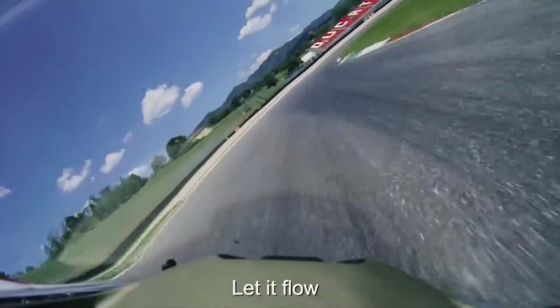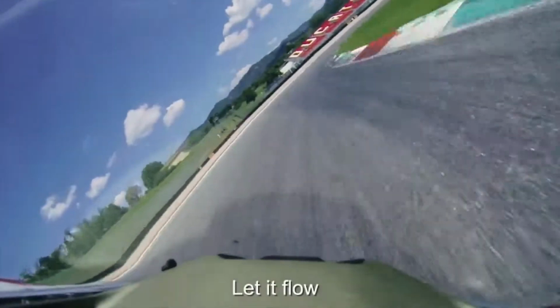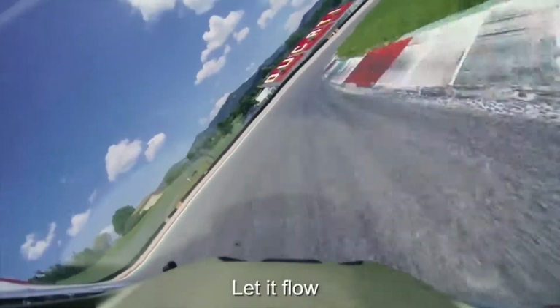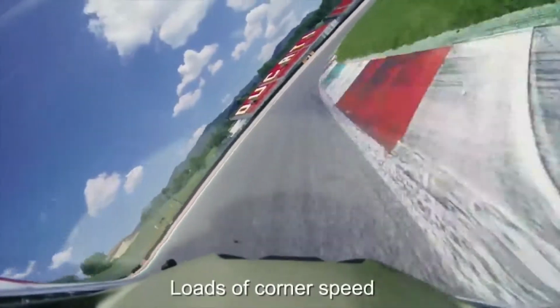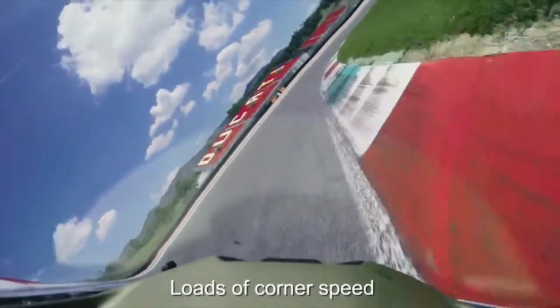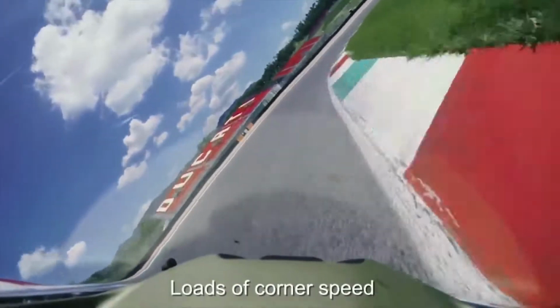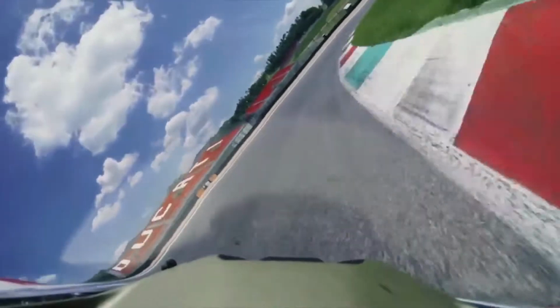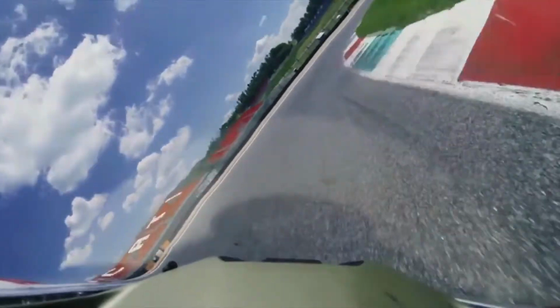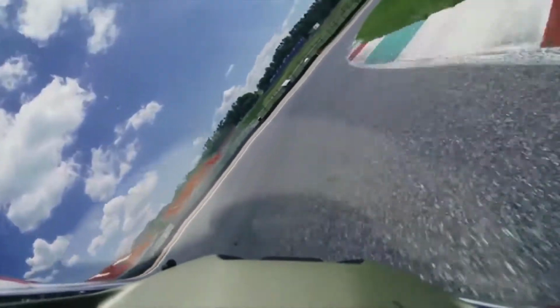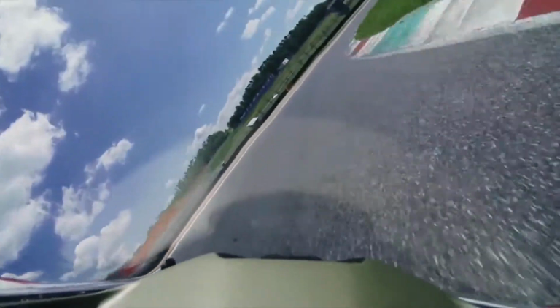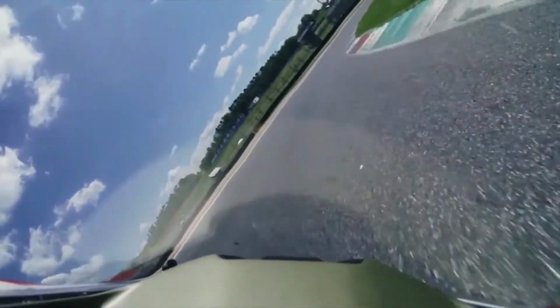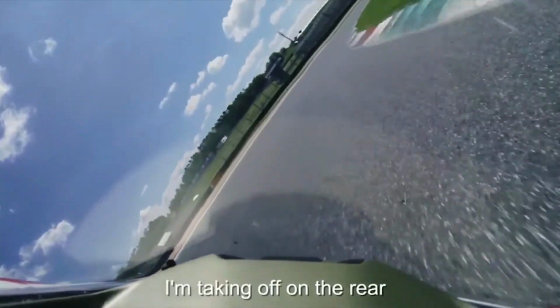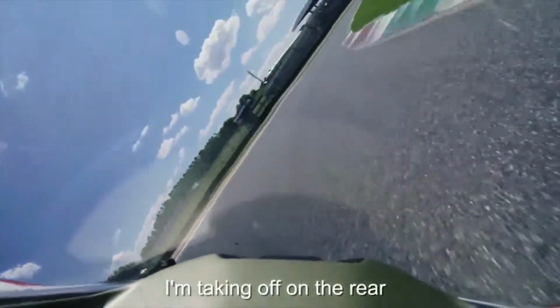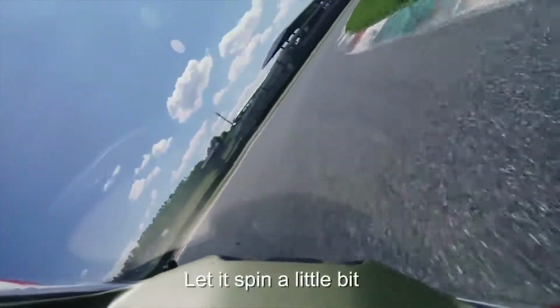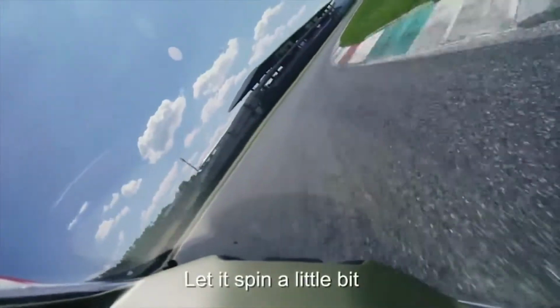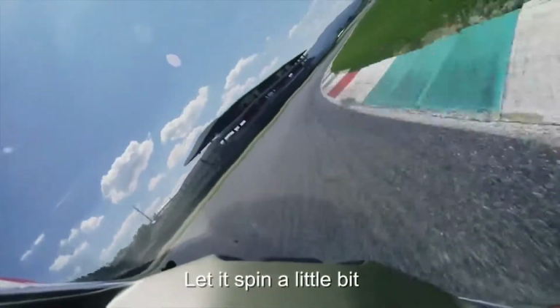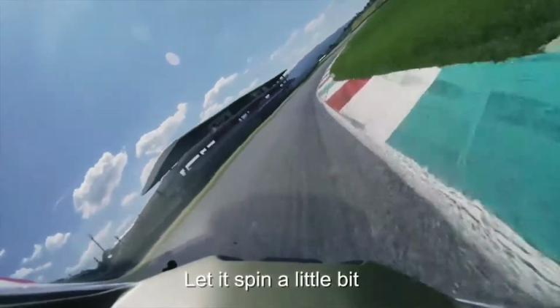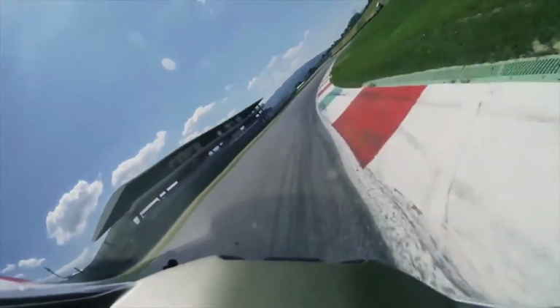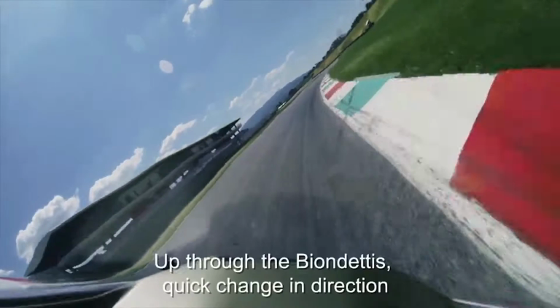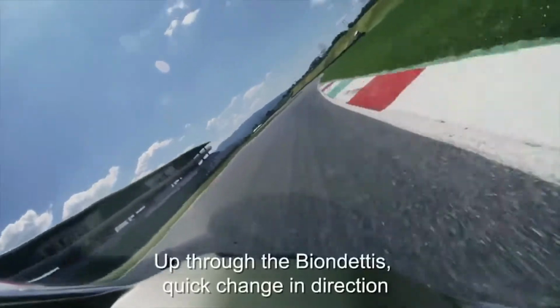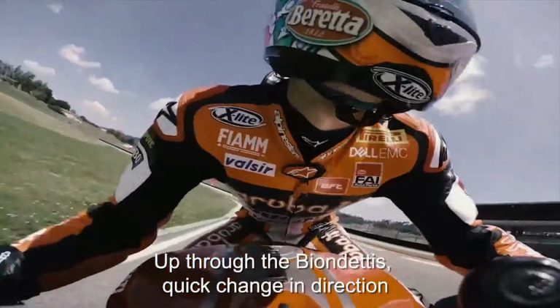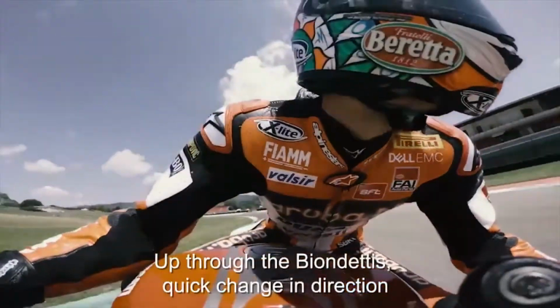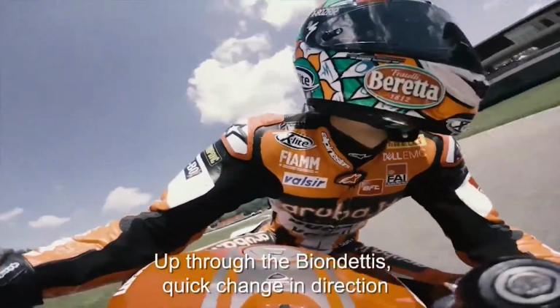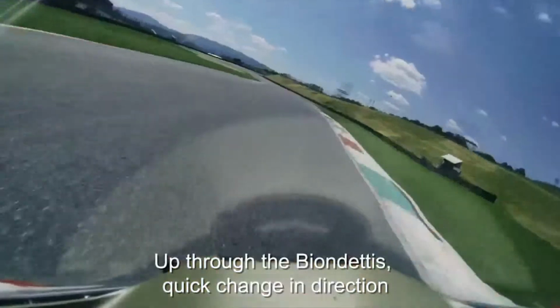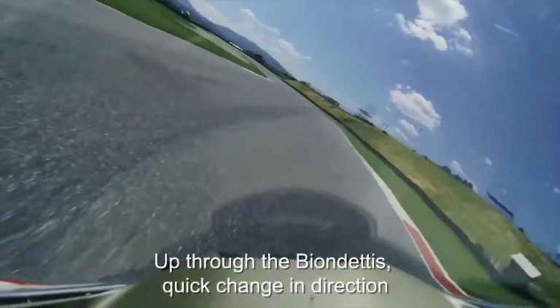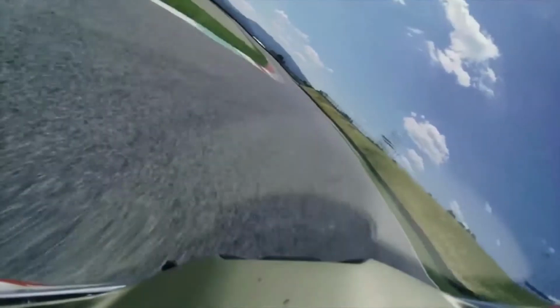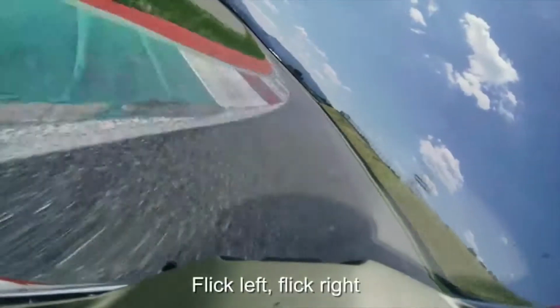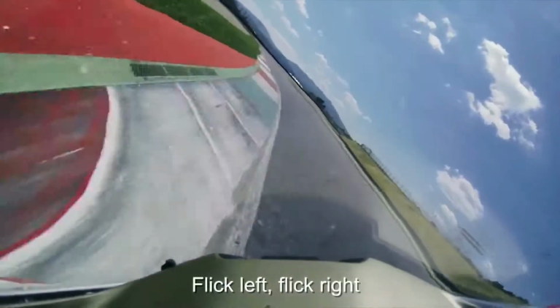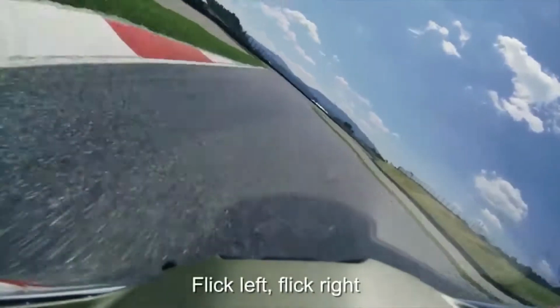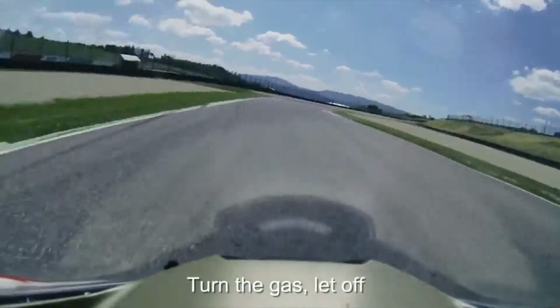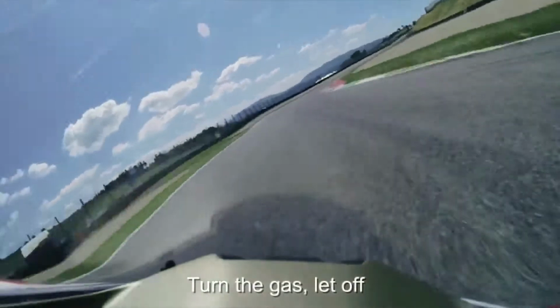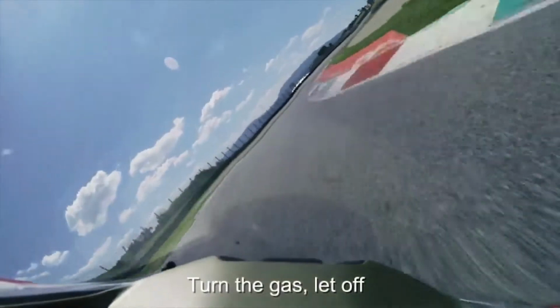Let it flow. Load the corner speed. Pick it up on the rear, let it speed a little bit. Up through the apex, get the direction, put a light touch on the gas, let it pop.